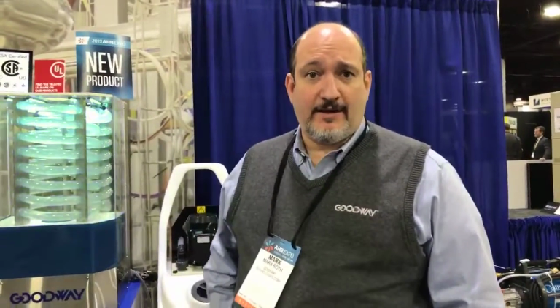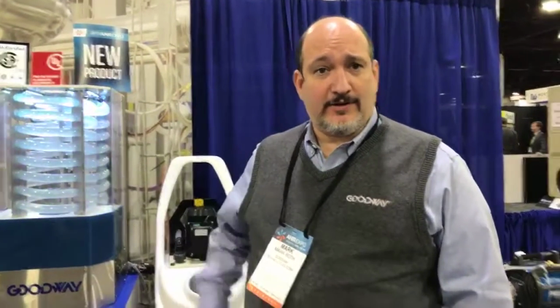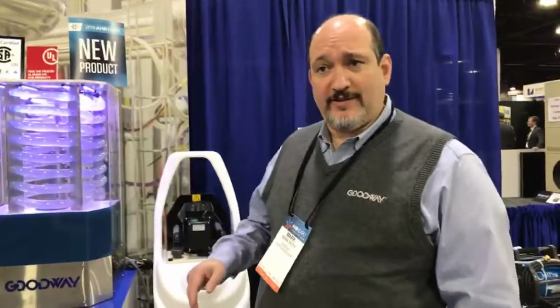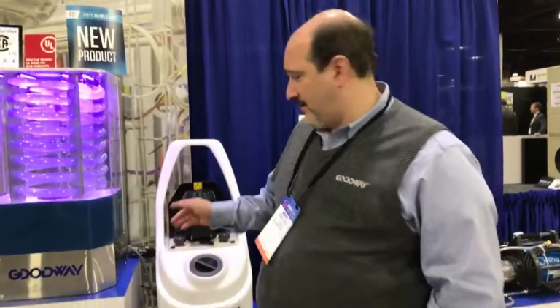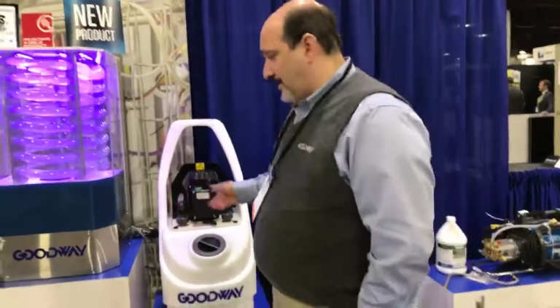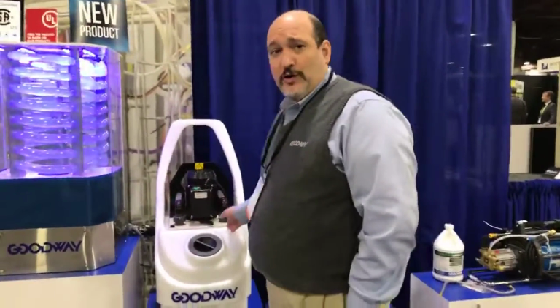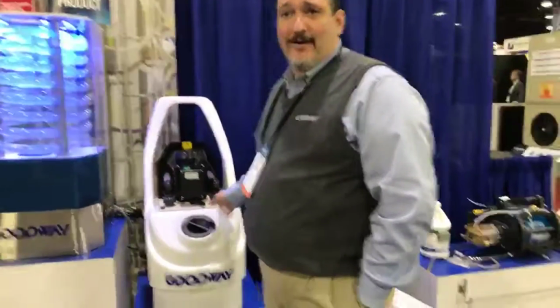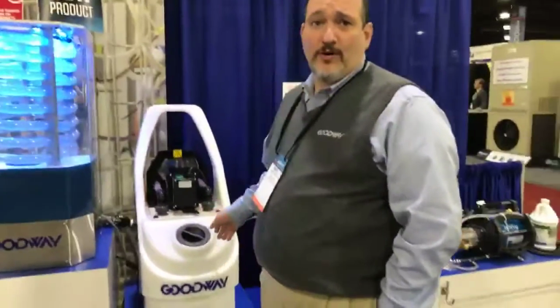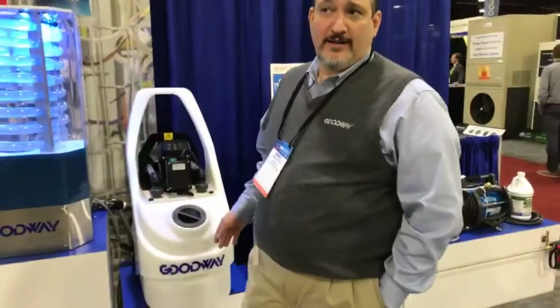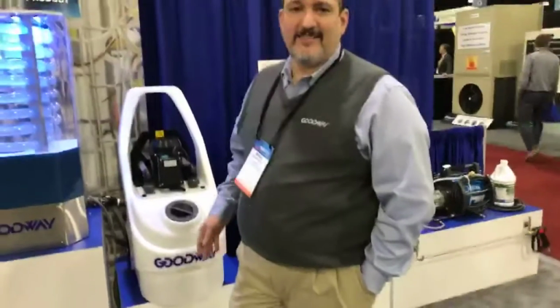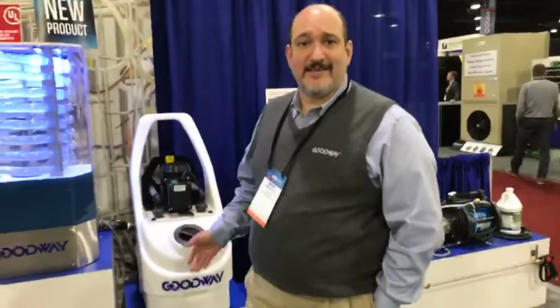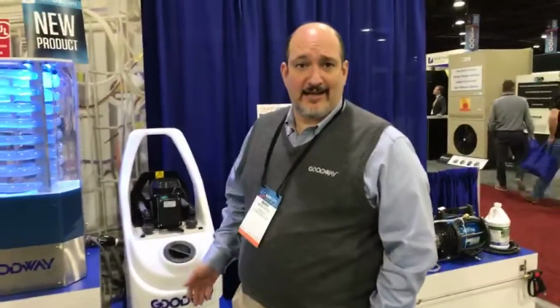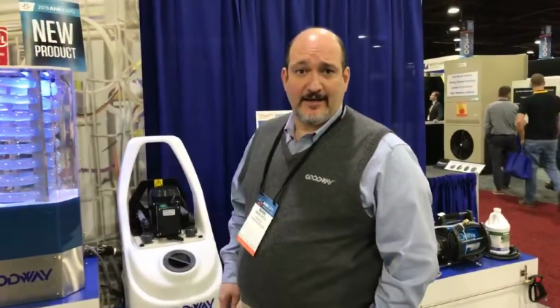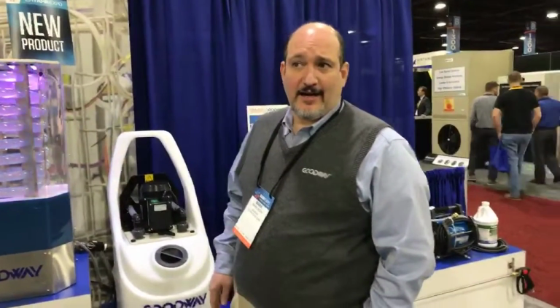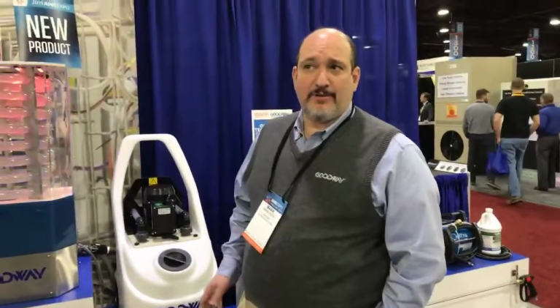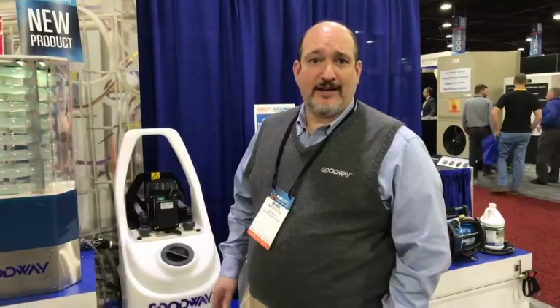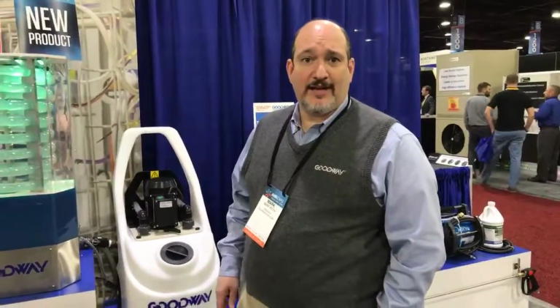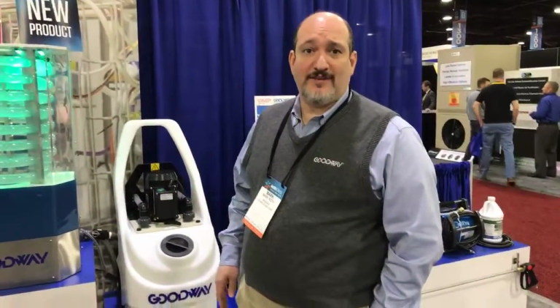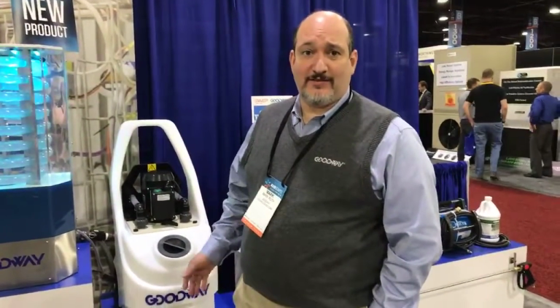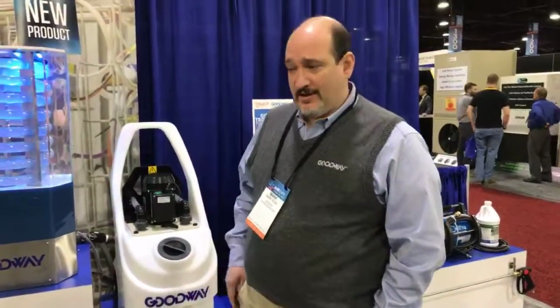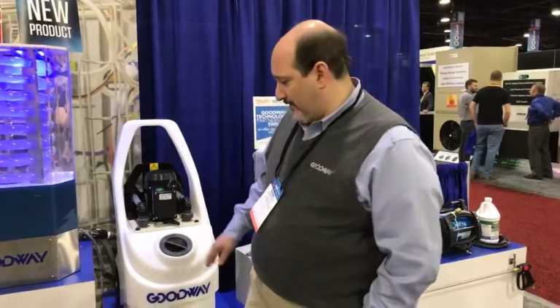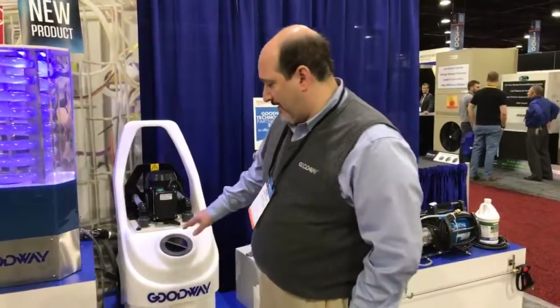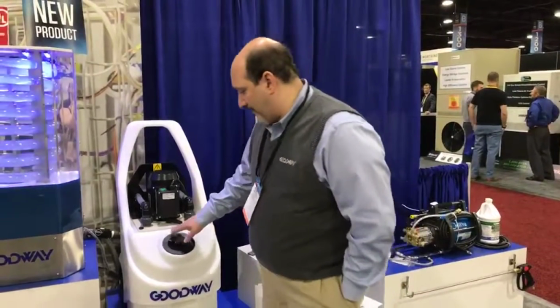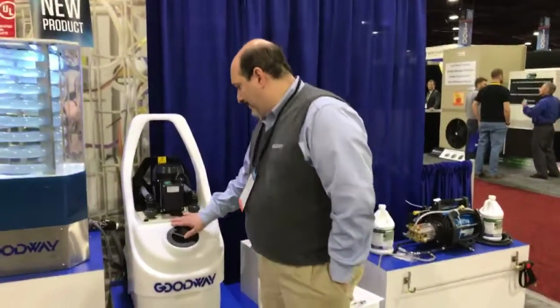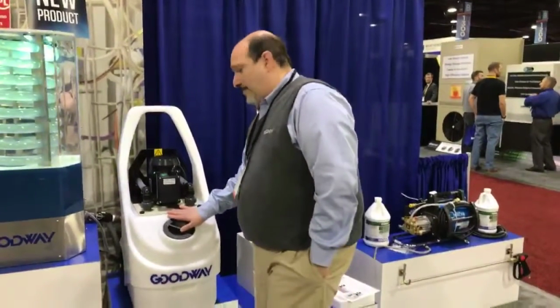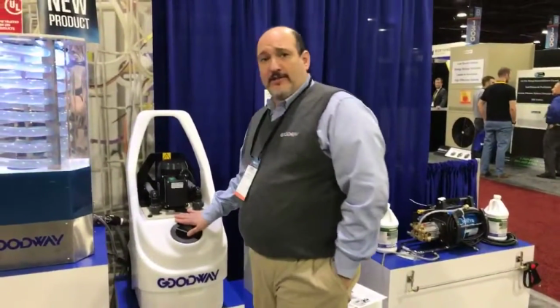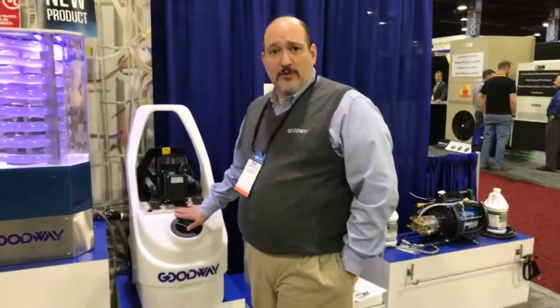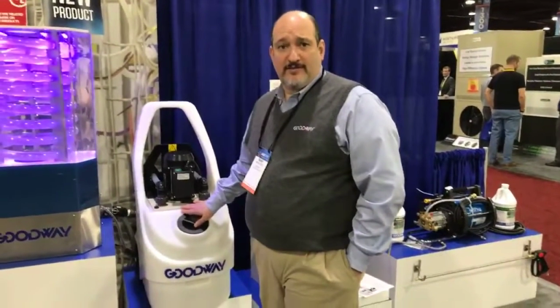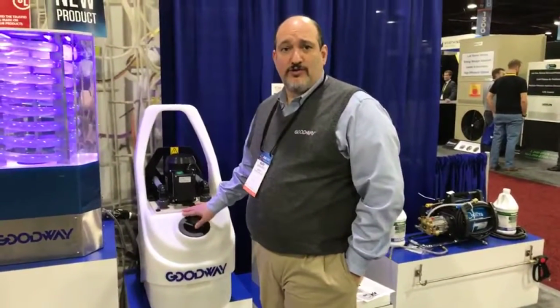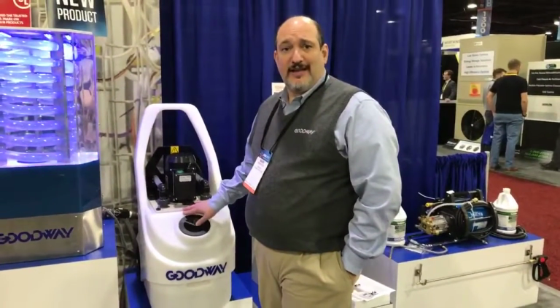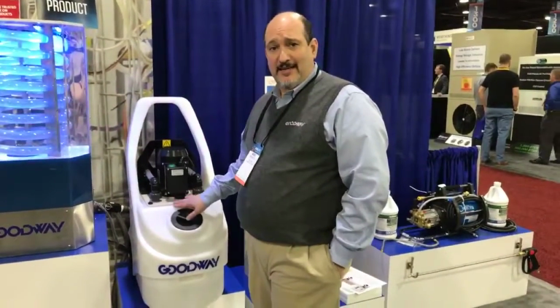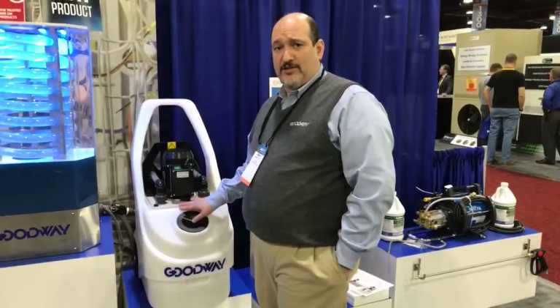What I wanted to show you today is a tool that we have for easily descaling pretty much any kind of an HVAC vessel. This is kind of a middle-of-the-line one. This is called our GDS-C92.